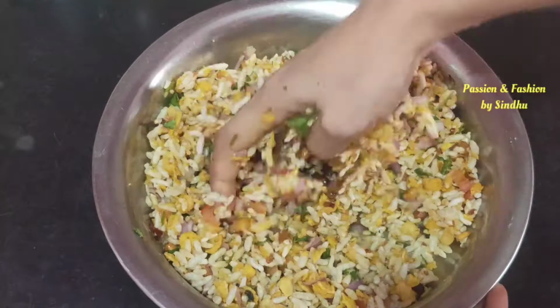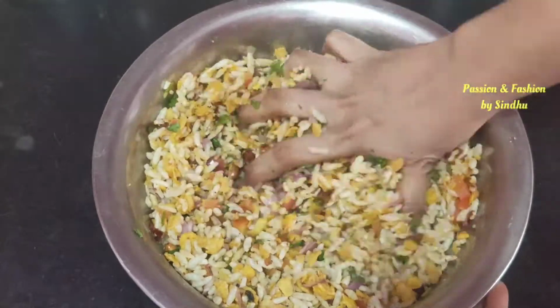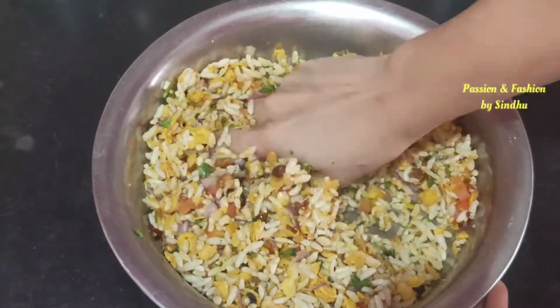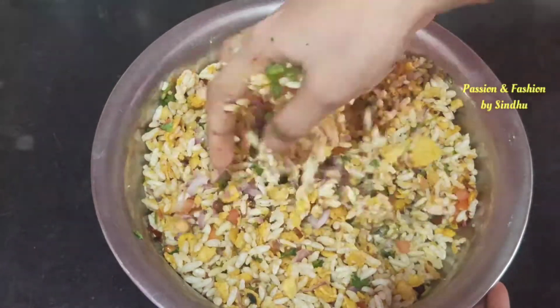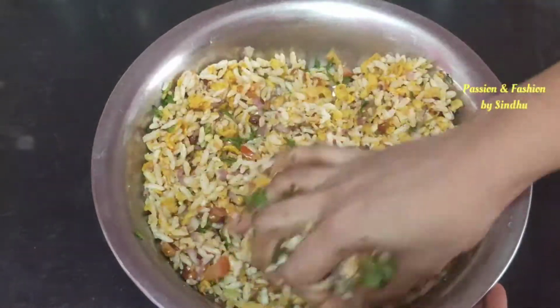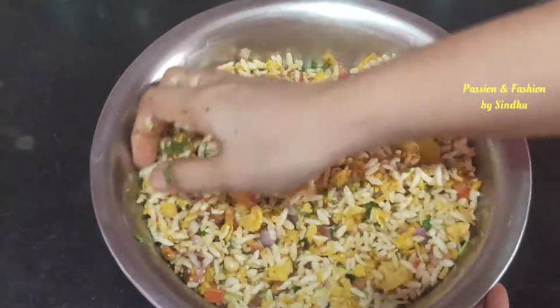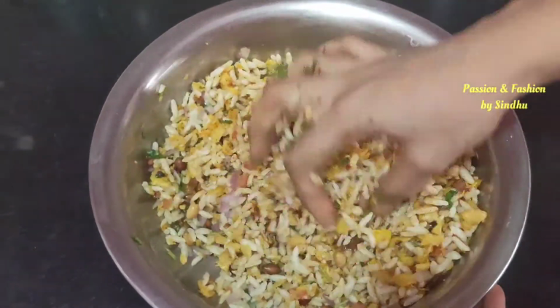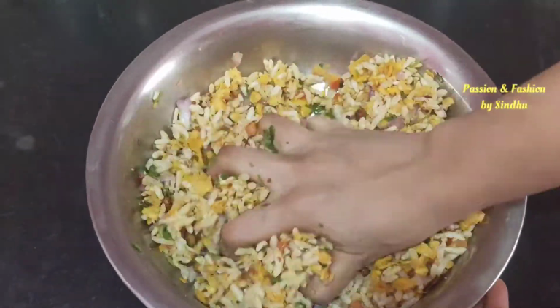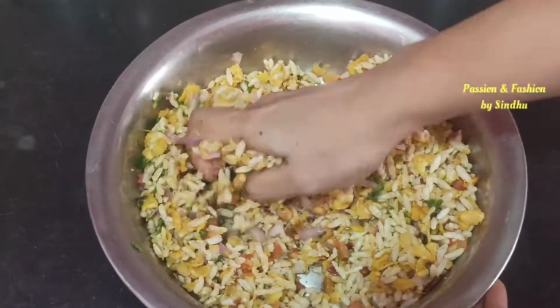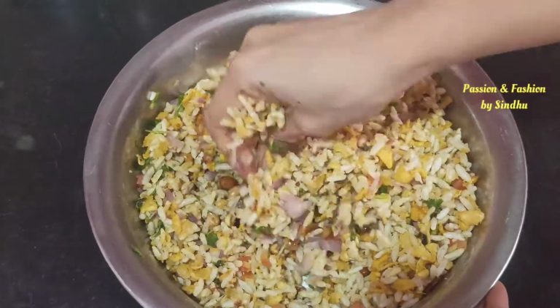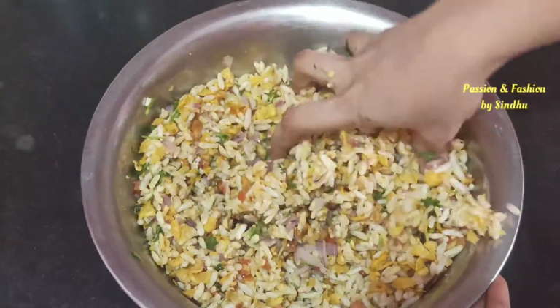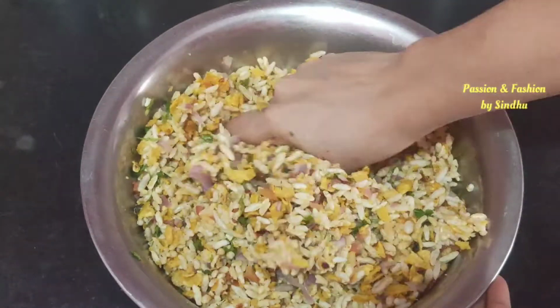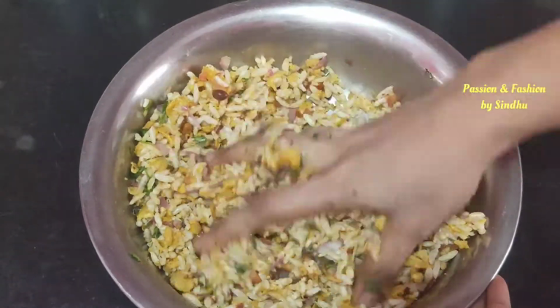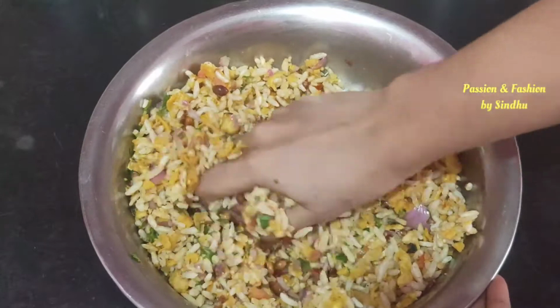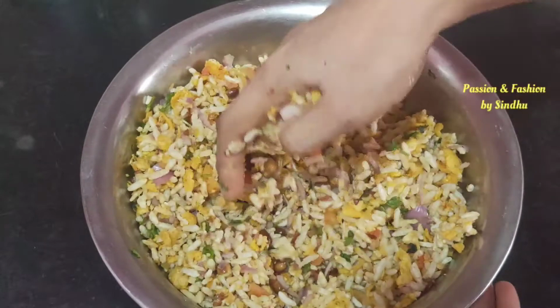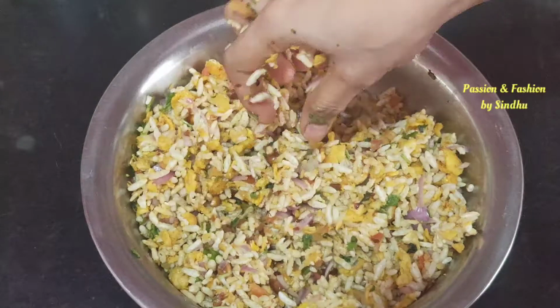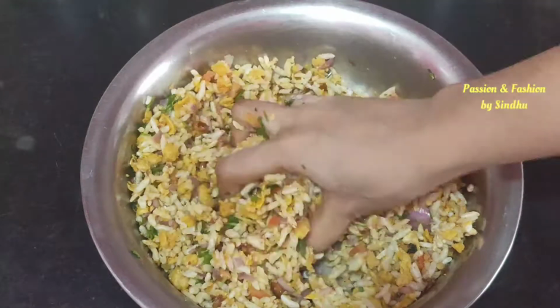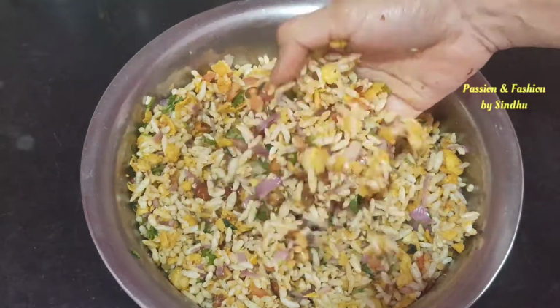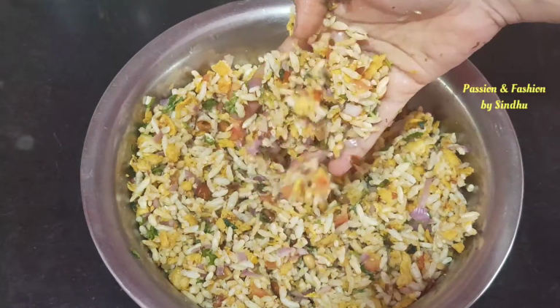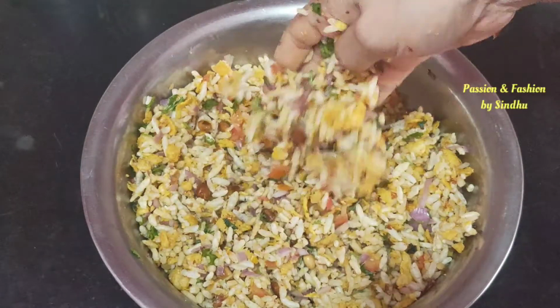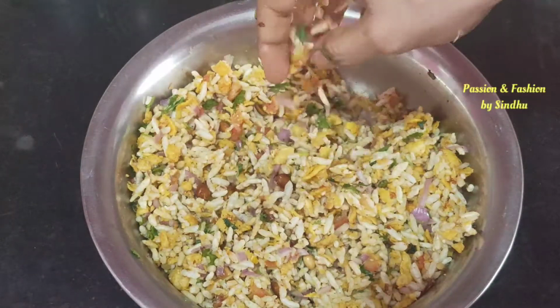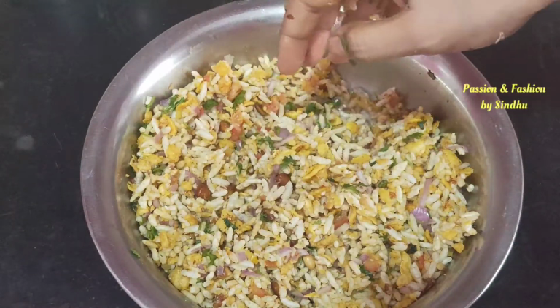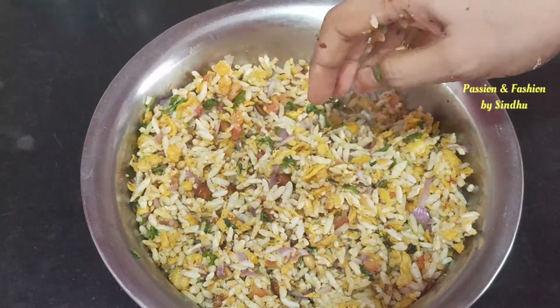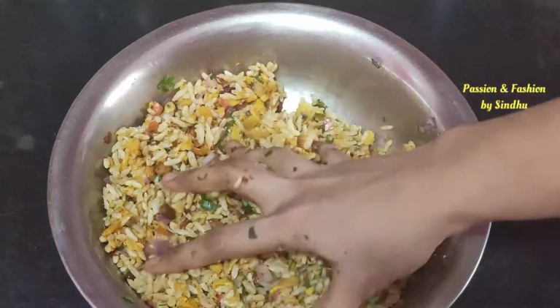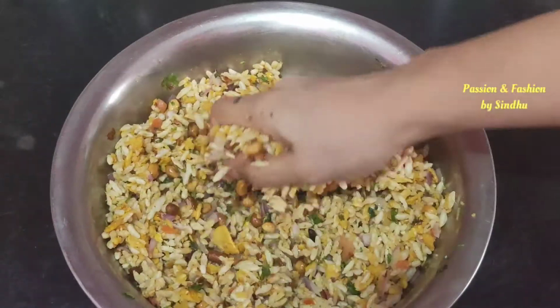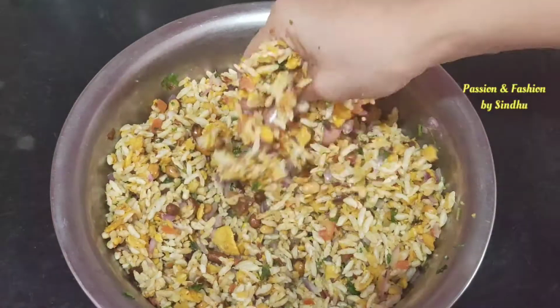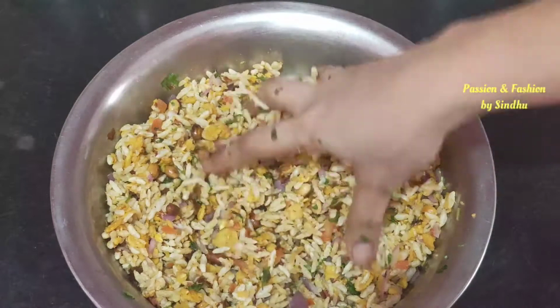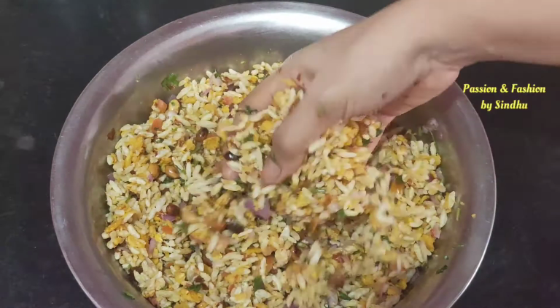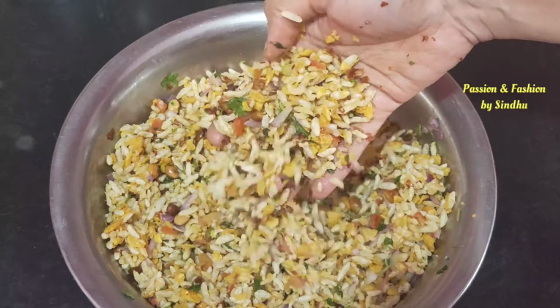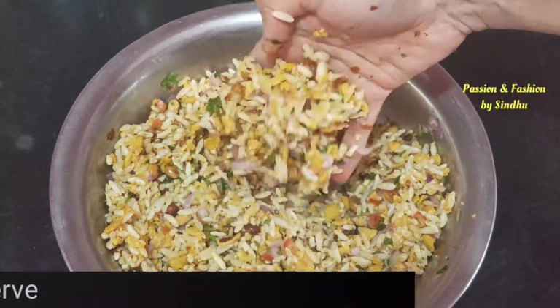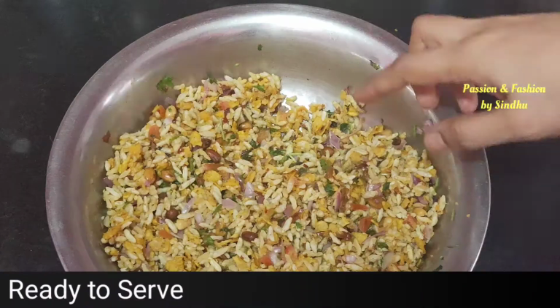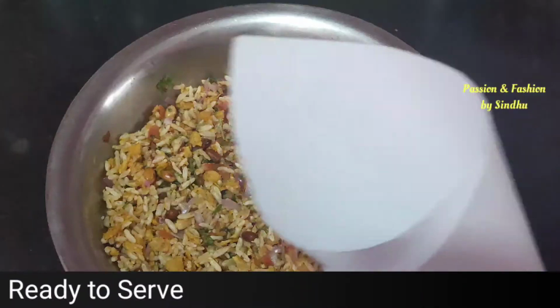If you want to make the ingredients, it will be a bit crispy. If you want to make the onions and tomatoes, it will be ready for a quick snack.